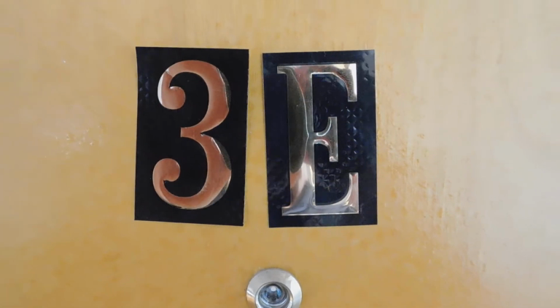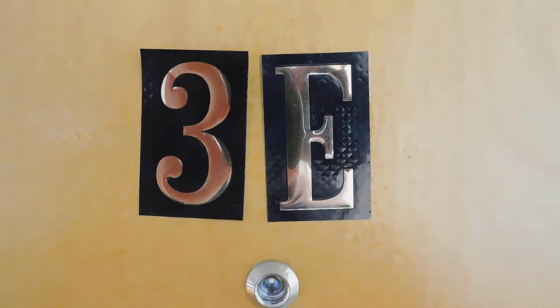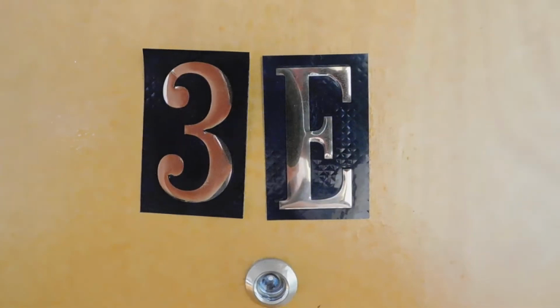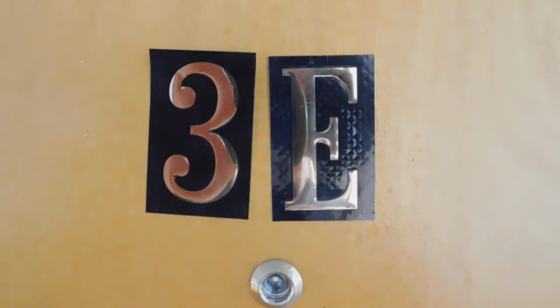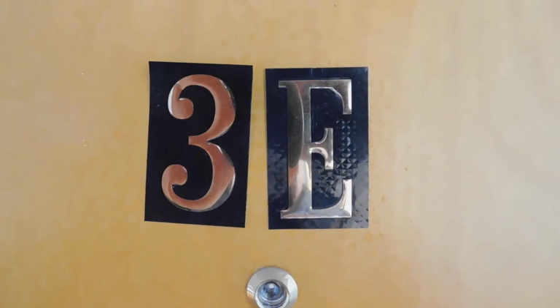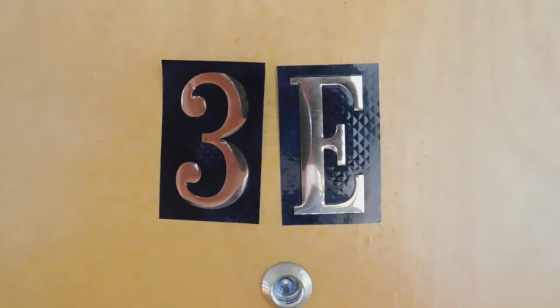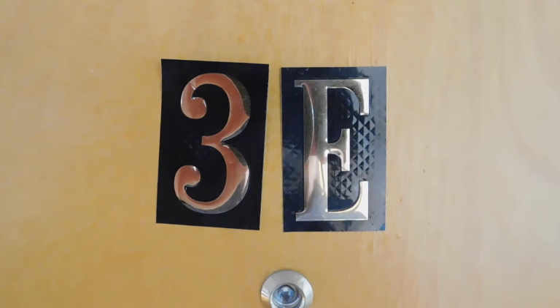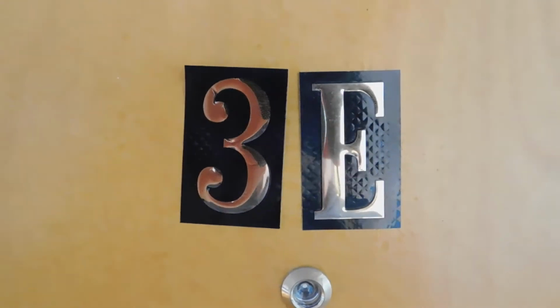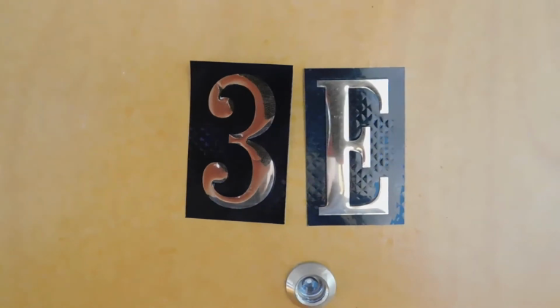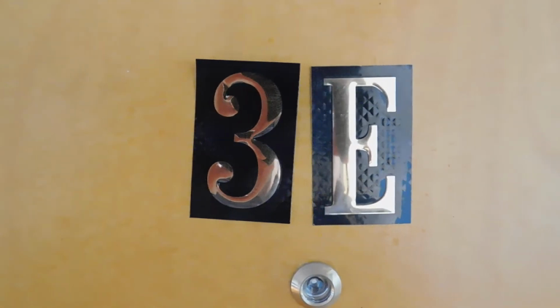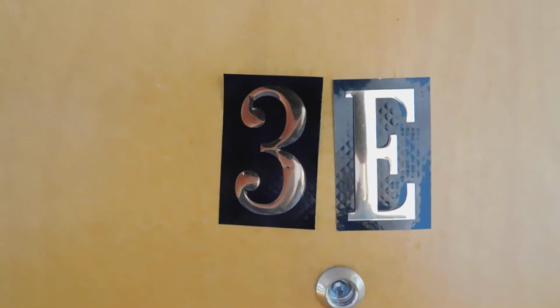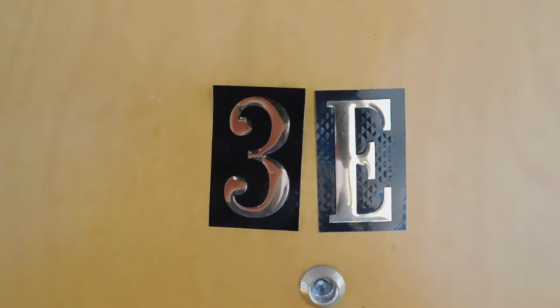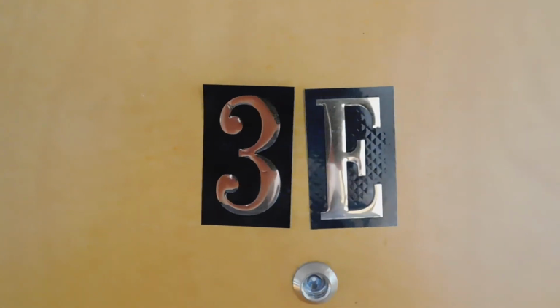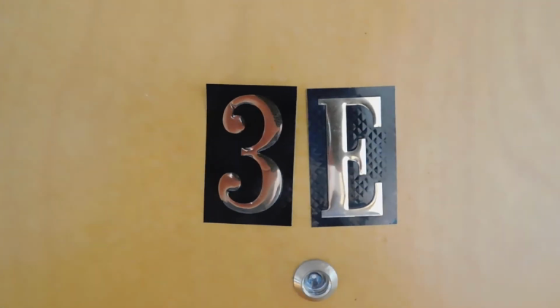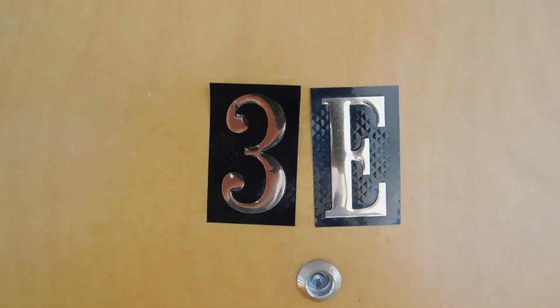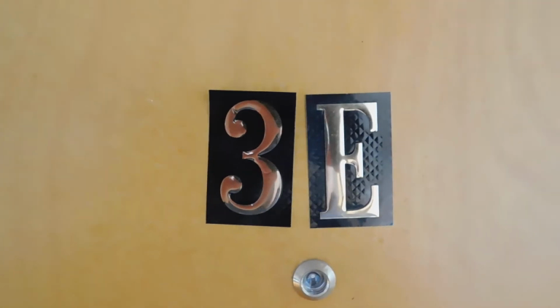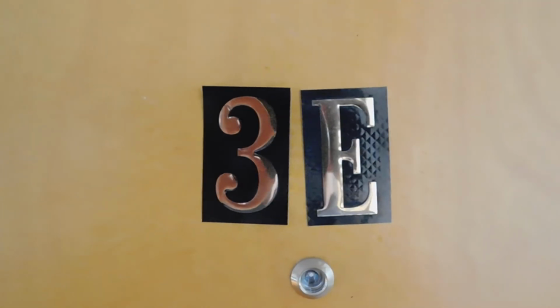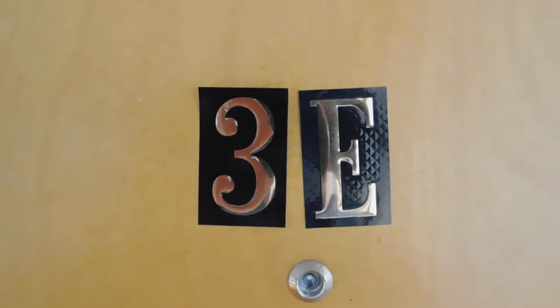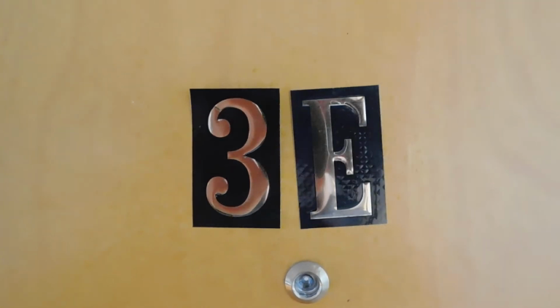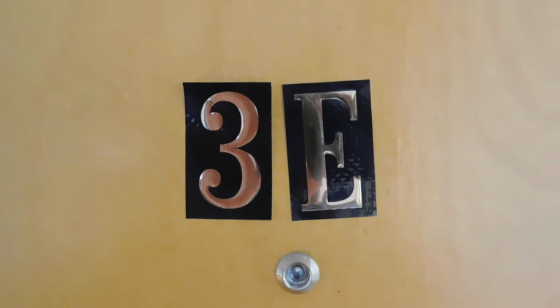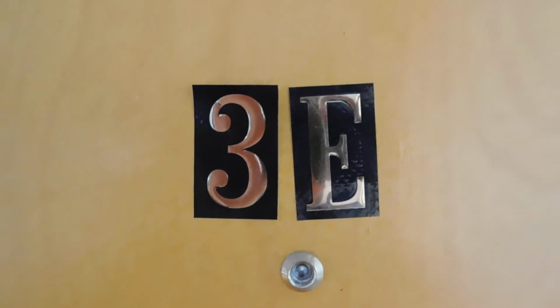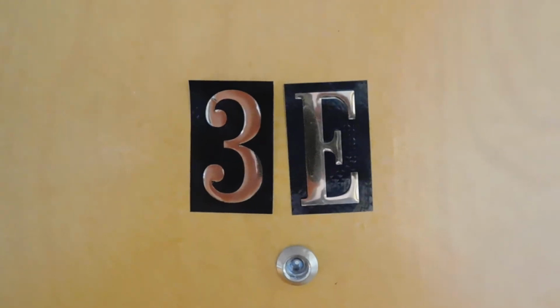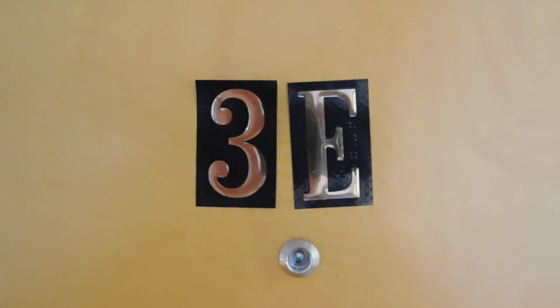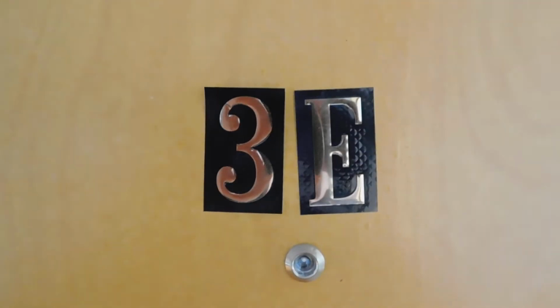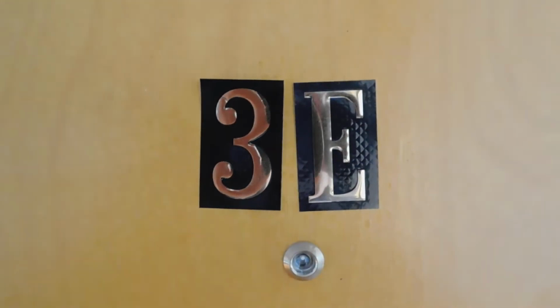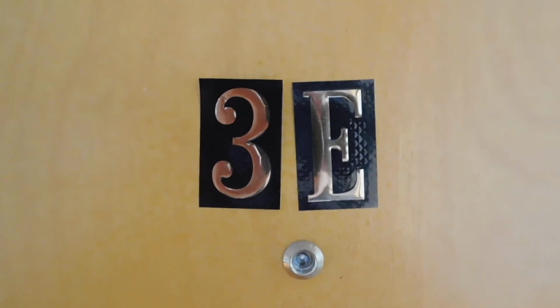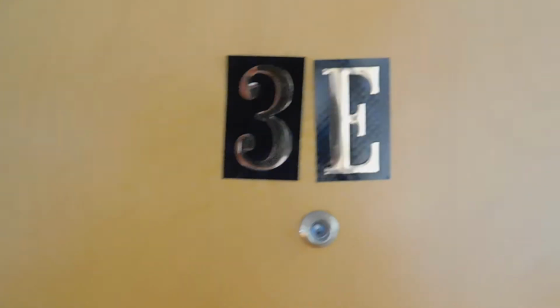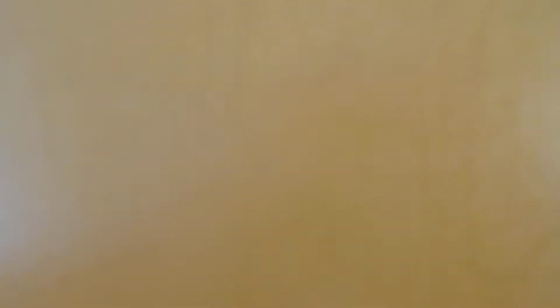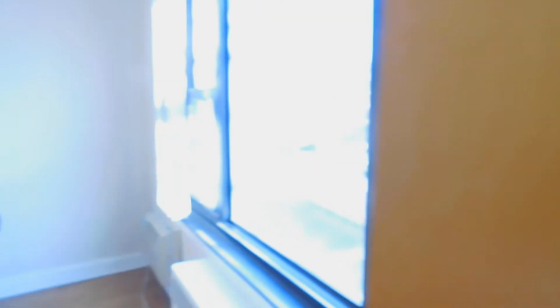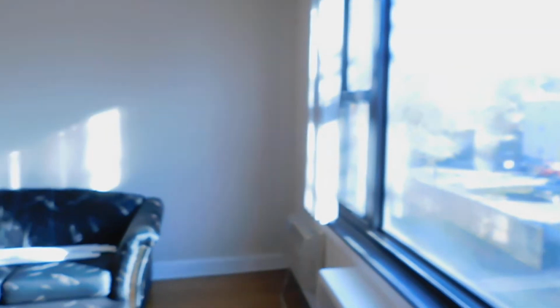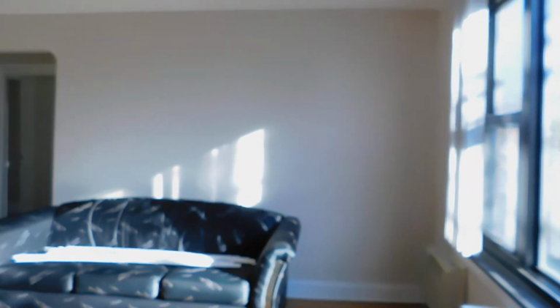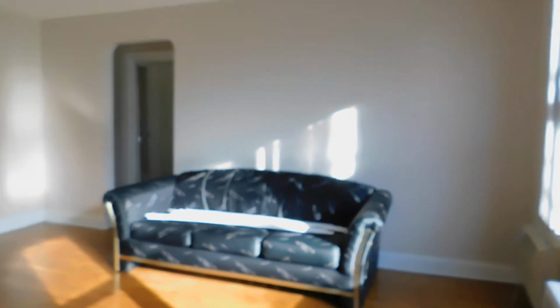Hi, this is Eric from North Shore Apartments. We're at 7320 North Ridge Road in Chicago, Illinois, Unit Number 3 East. It's a nice one-bedroom in Rogers Park.